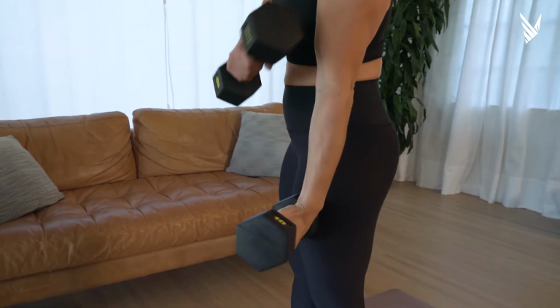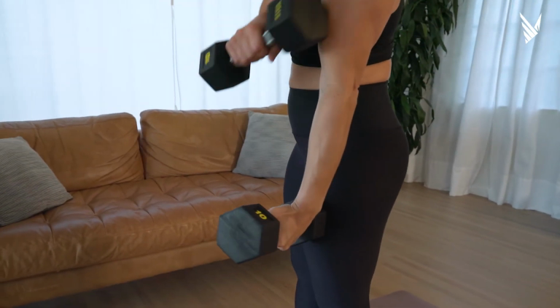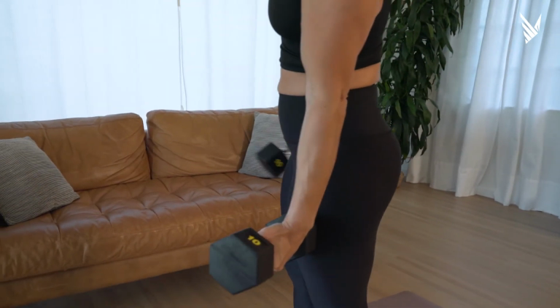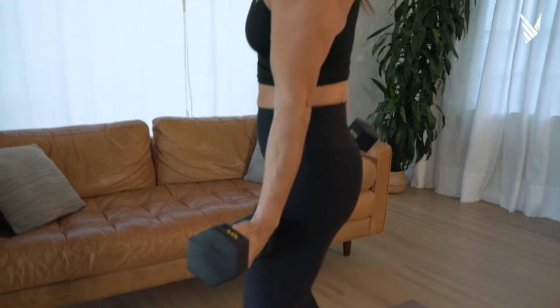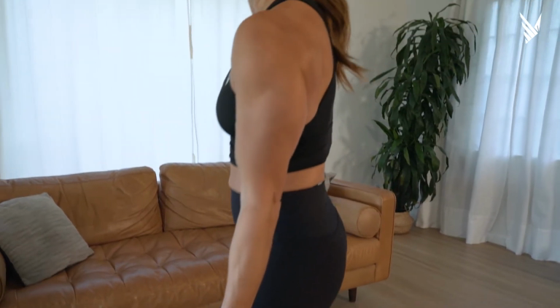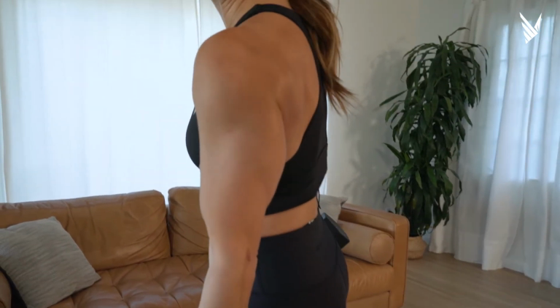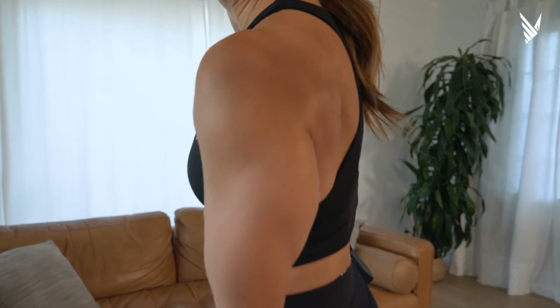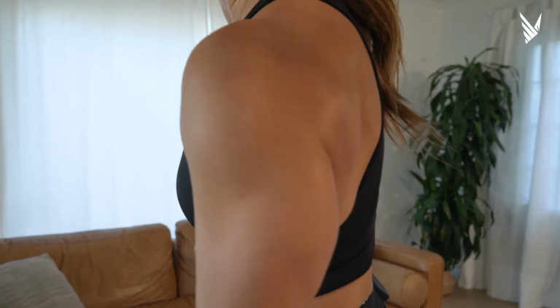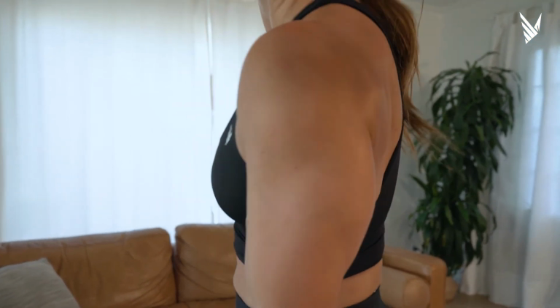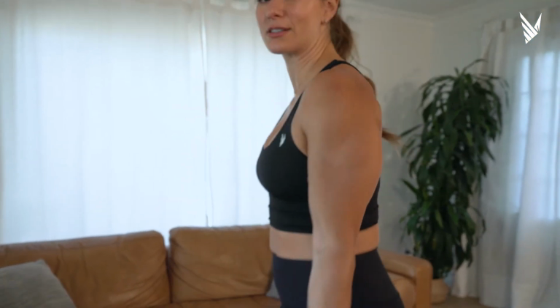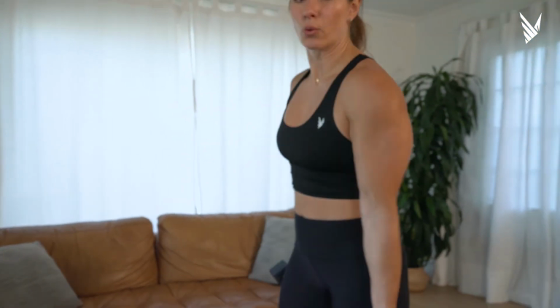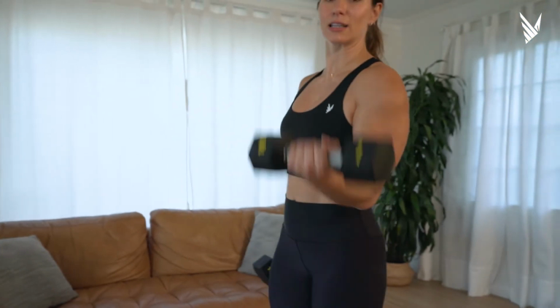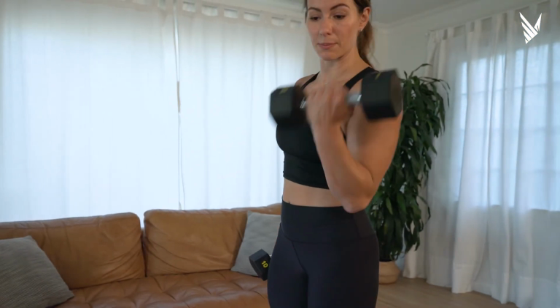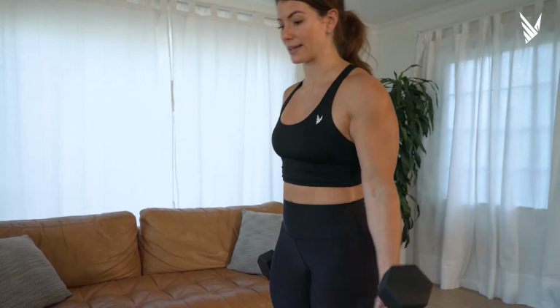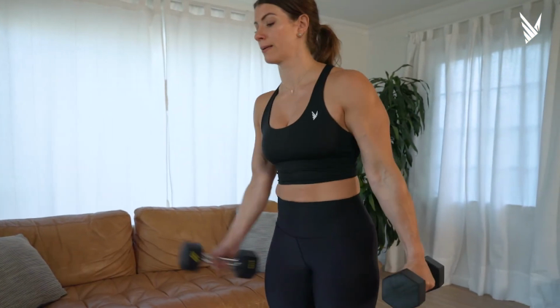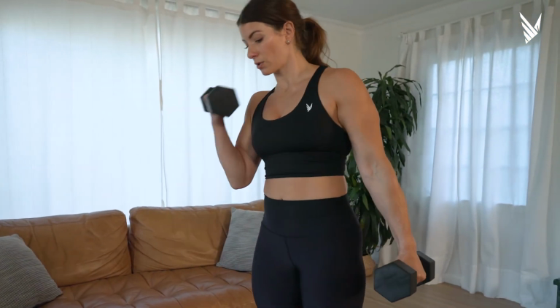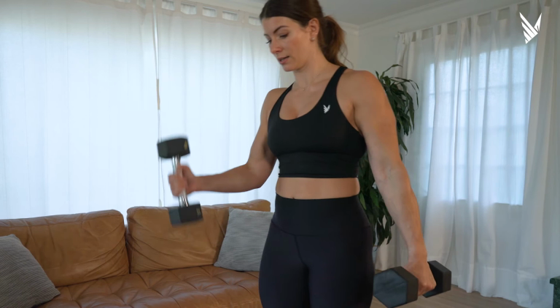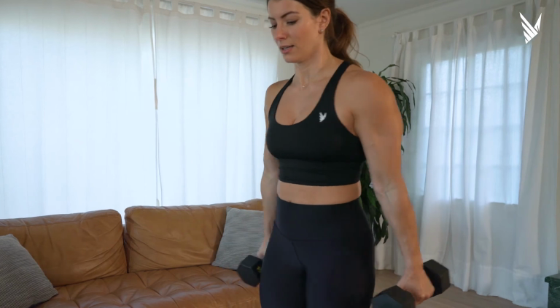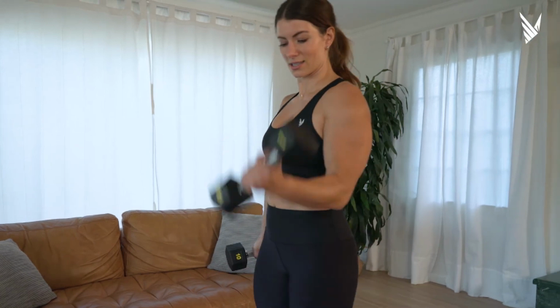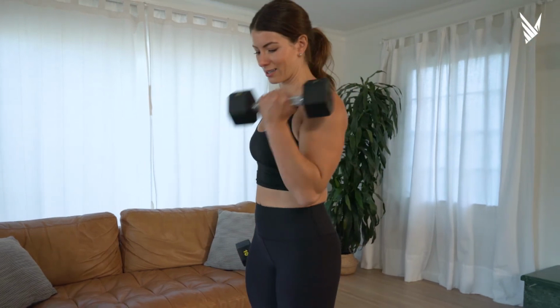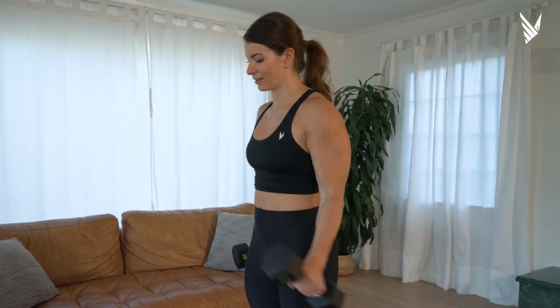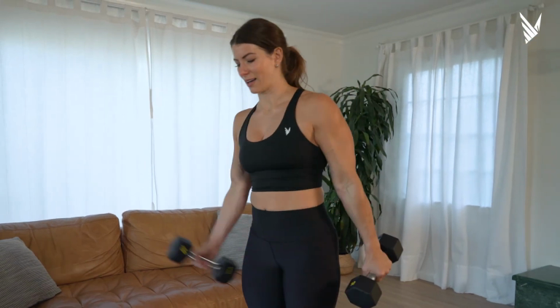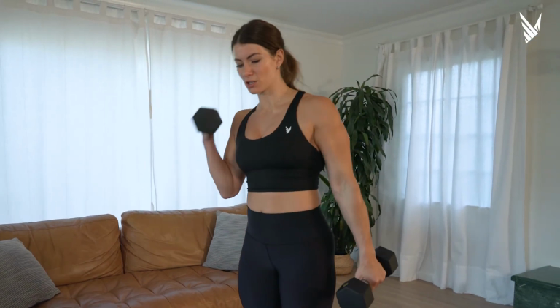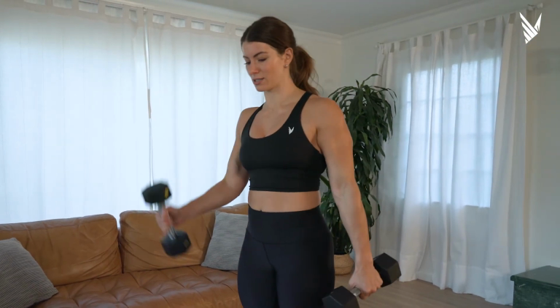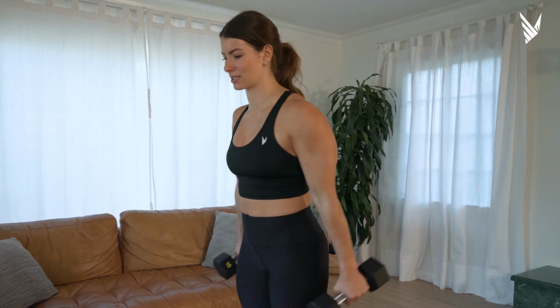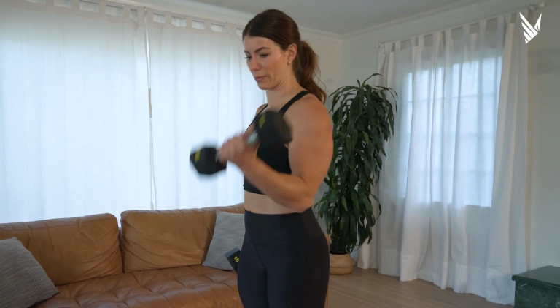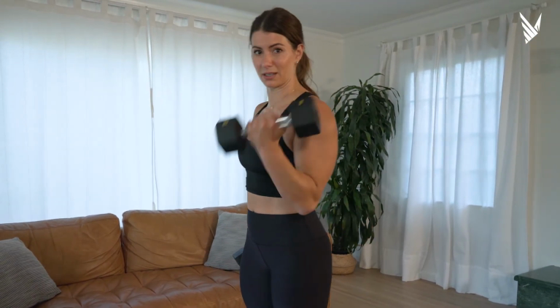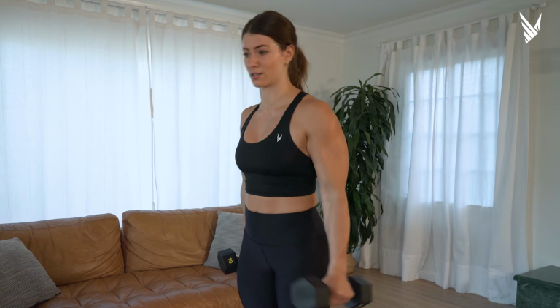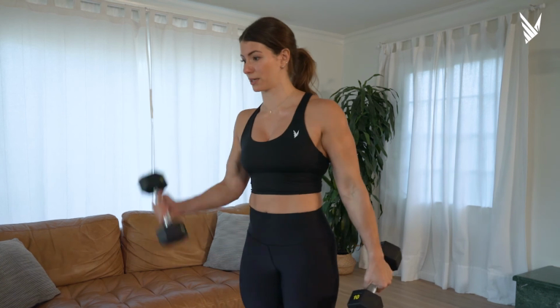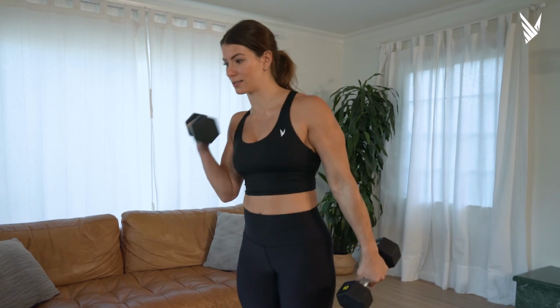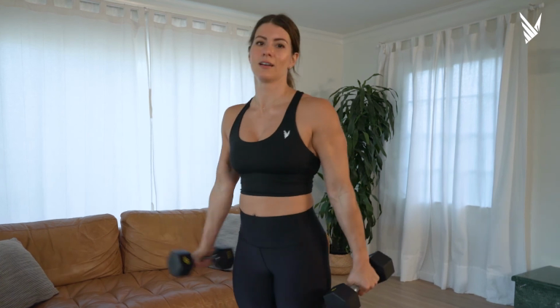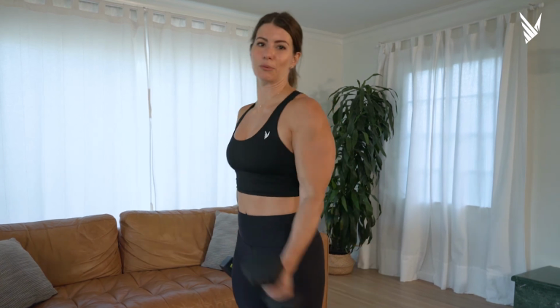And look at those triceps — just zoom in on those triceps. So even though we're doing dumbbell curls, we're working the tricep on the way down. This is just like beach muscles, but I figure why wait for the beach? Who knows when I'm going to go there next. So start pumping.